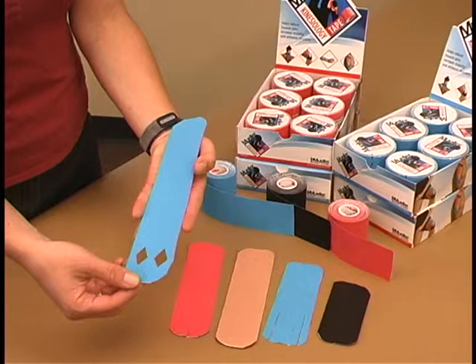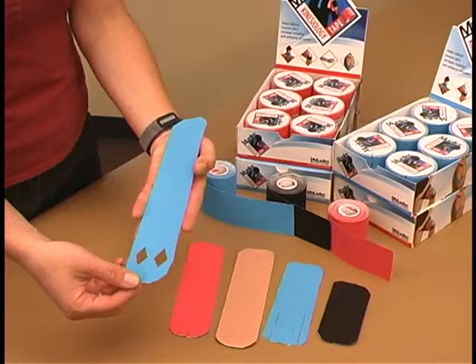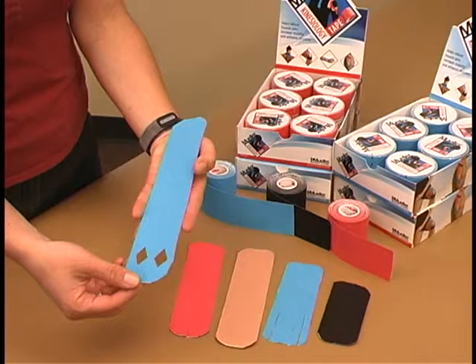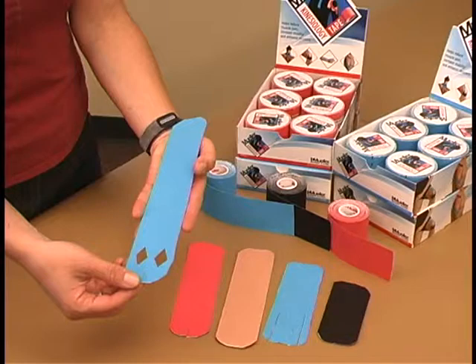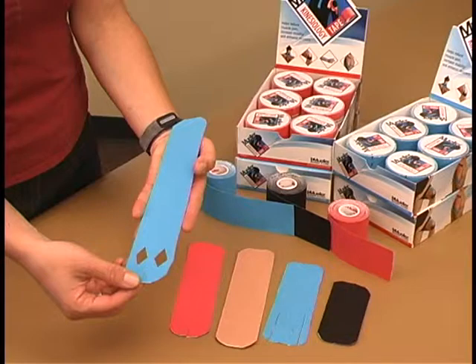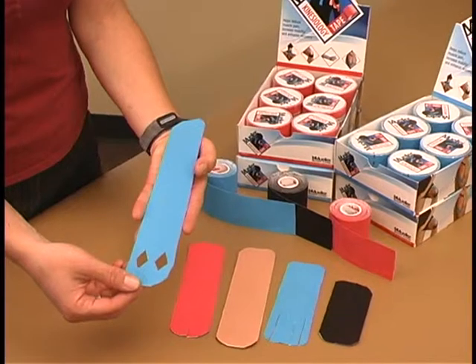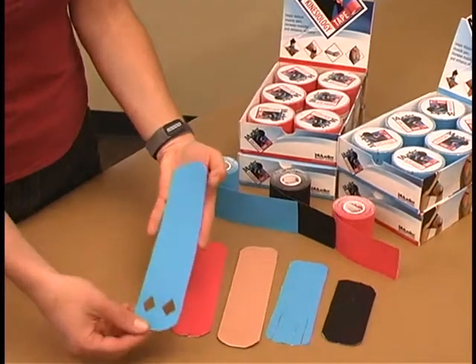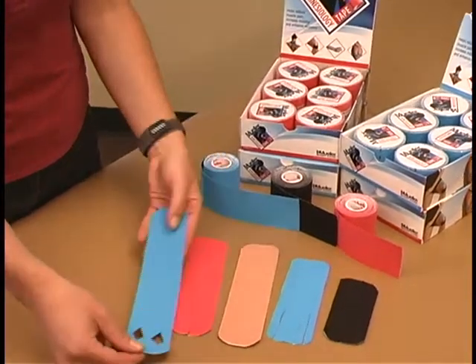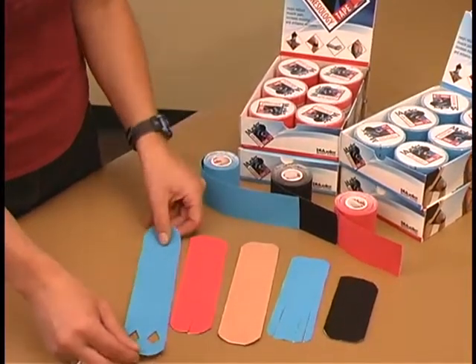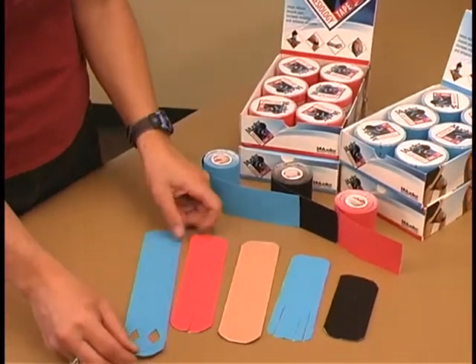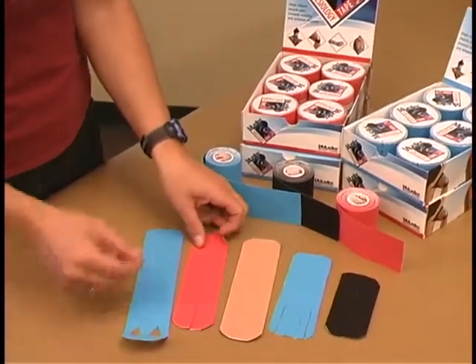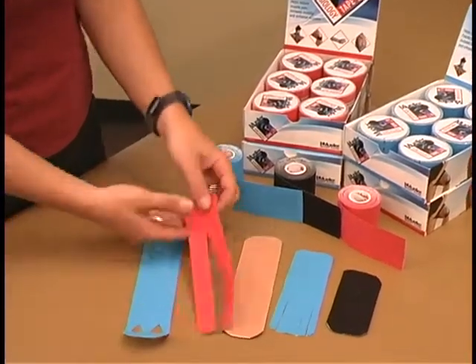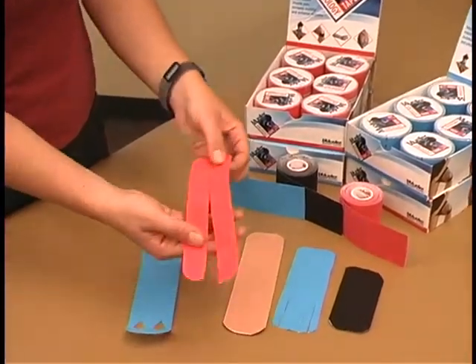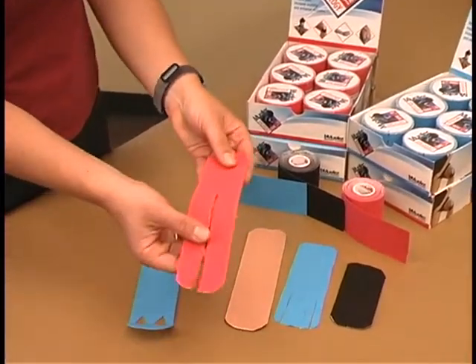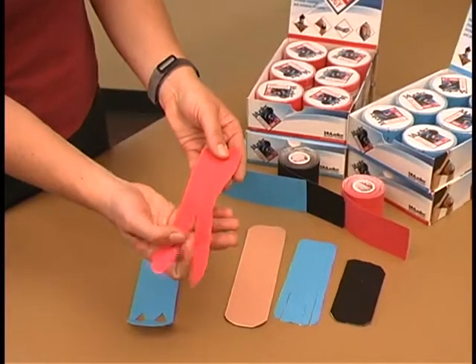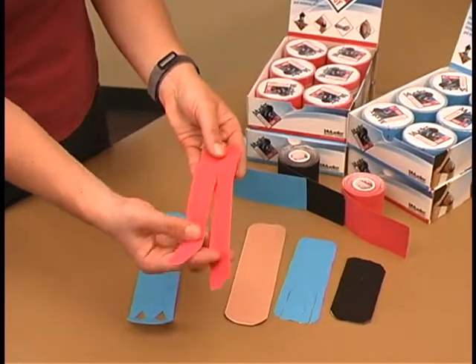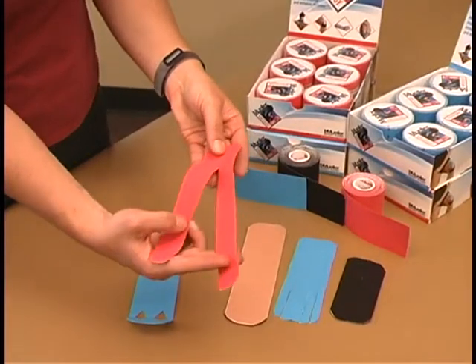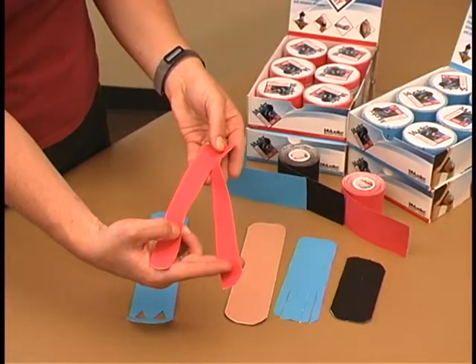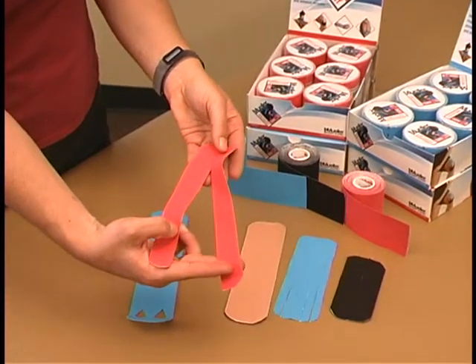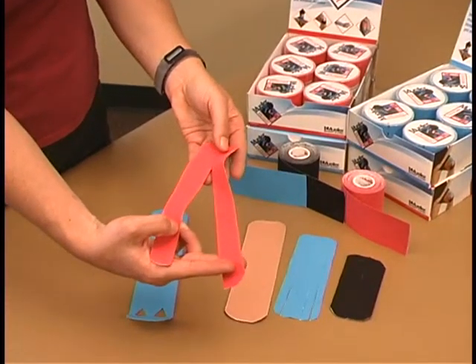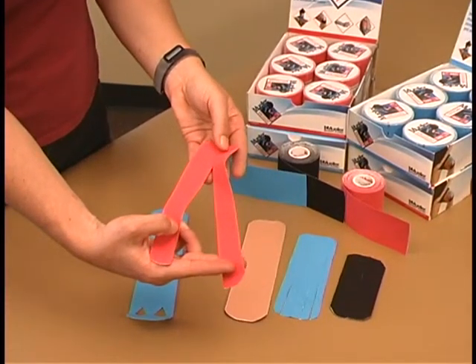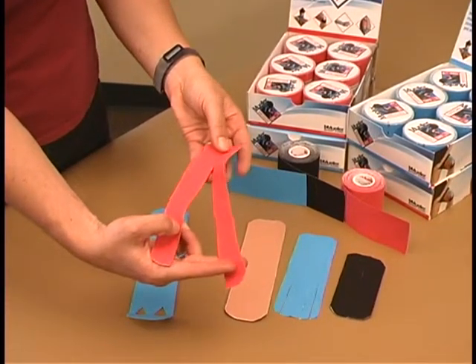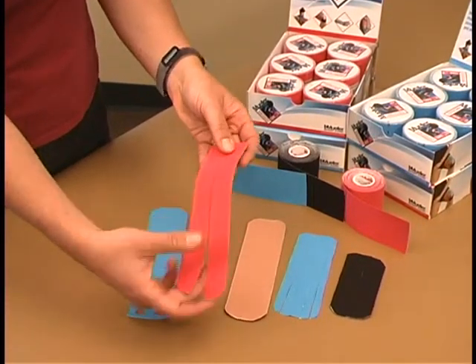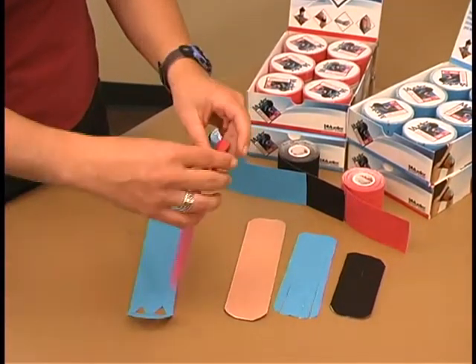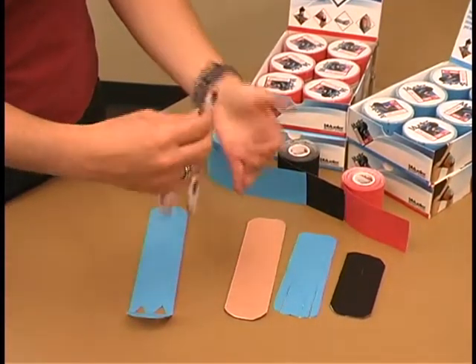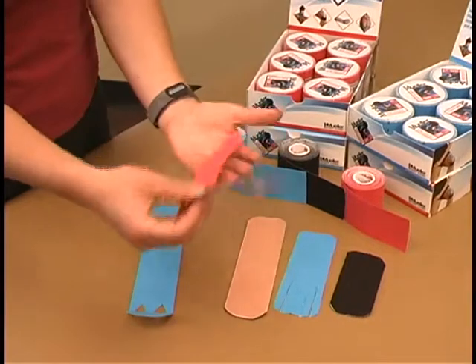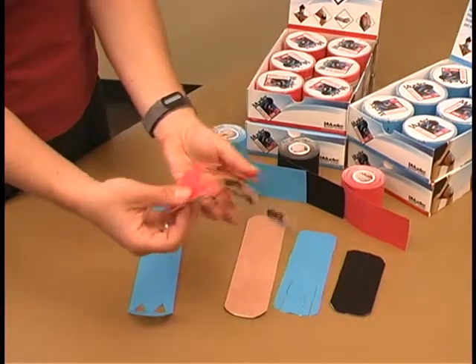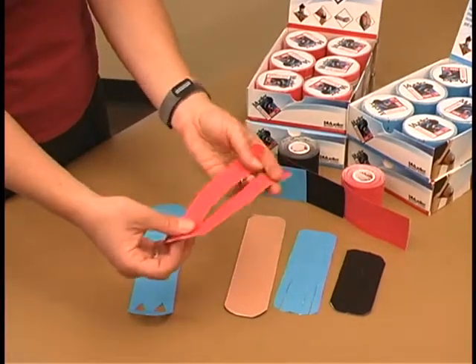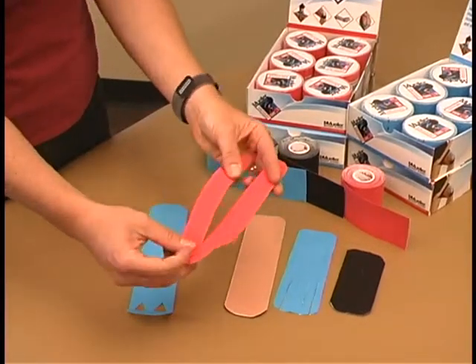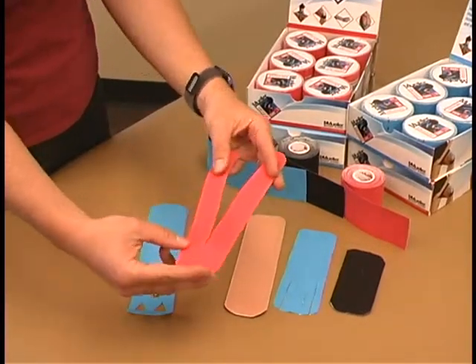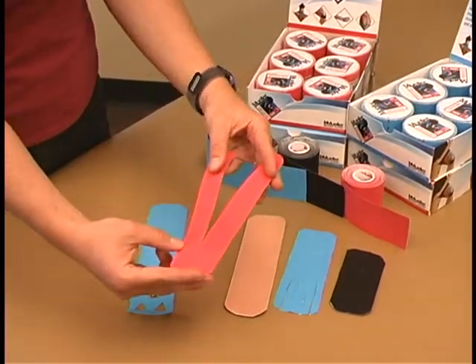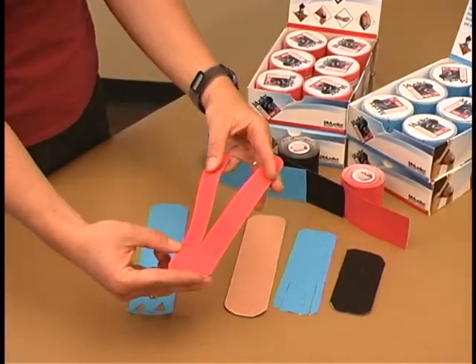Stretching the tape to full stretch is equal to 100% tension. The Y strip can be used for mechanical or fascial correction. This shape can be applied from origin to insertion, or from insertion to origin, depending on the application.